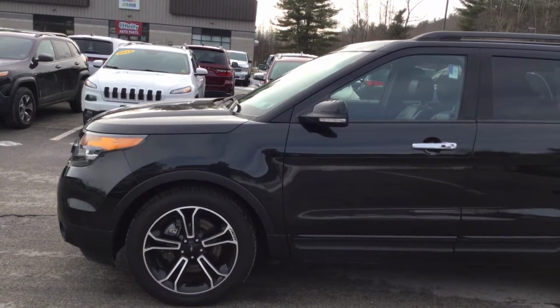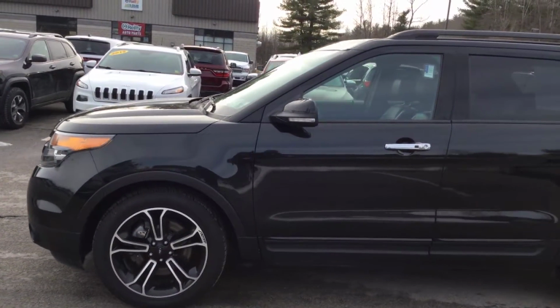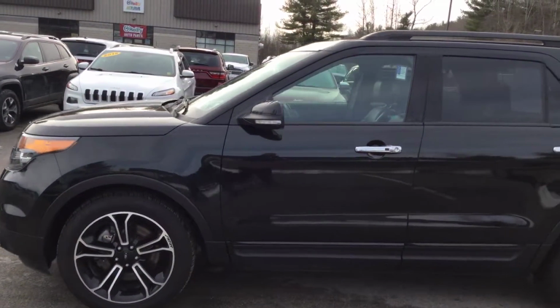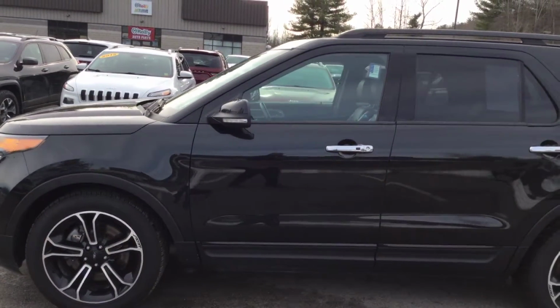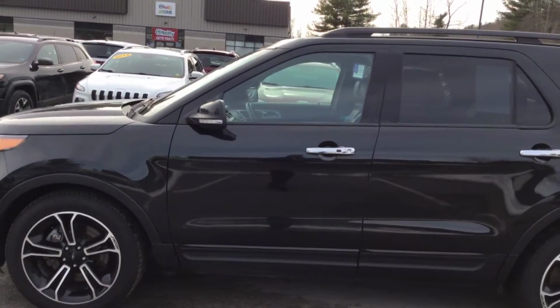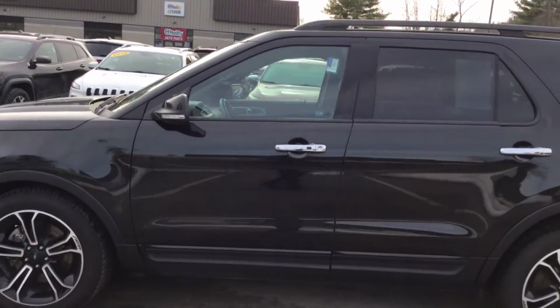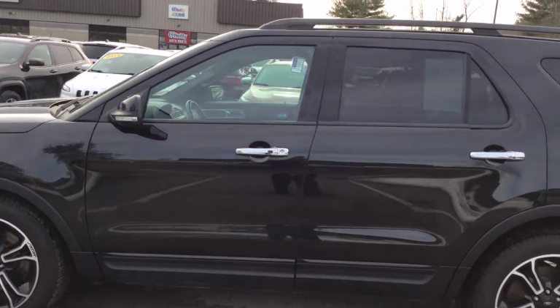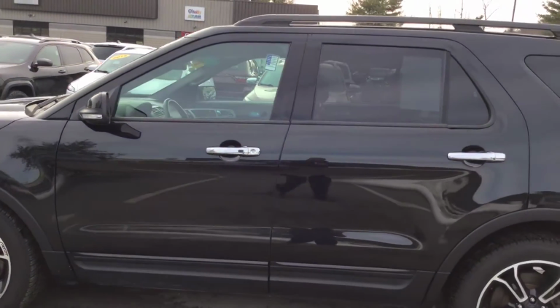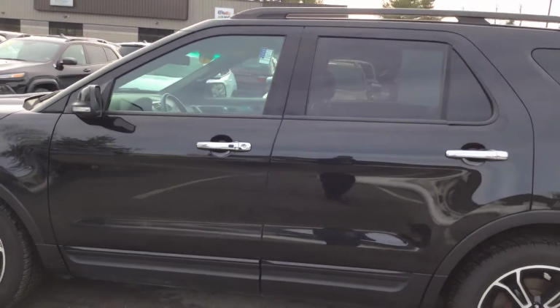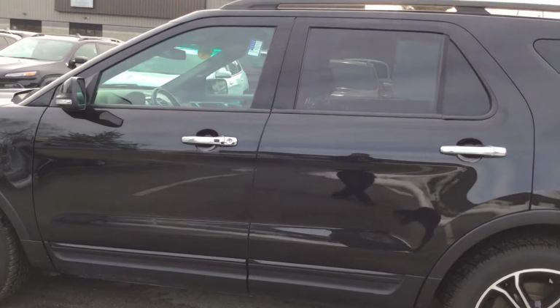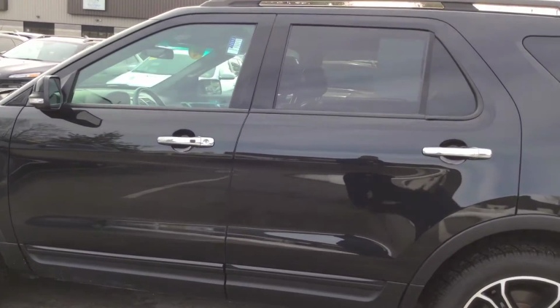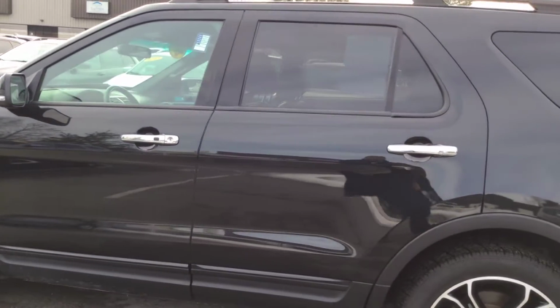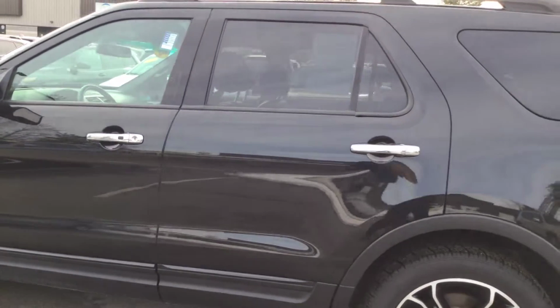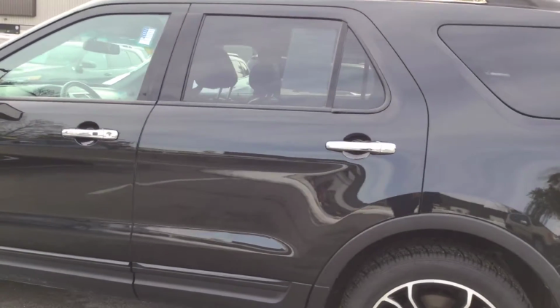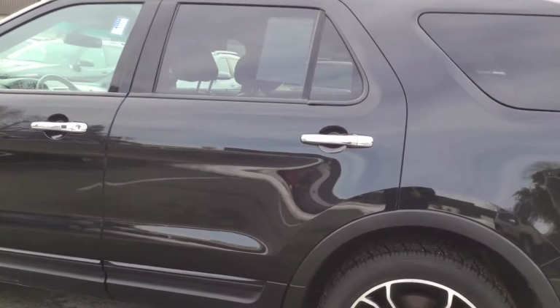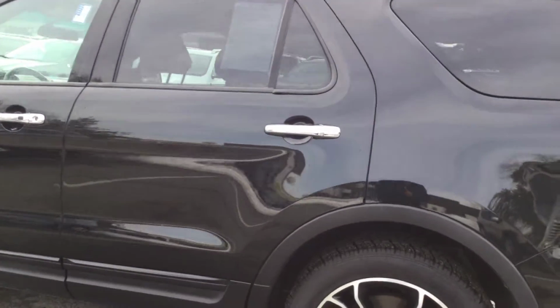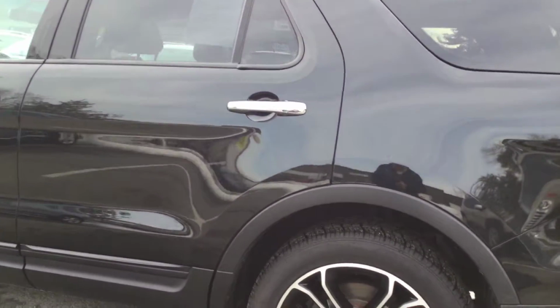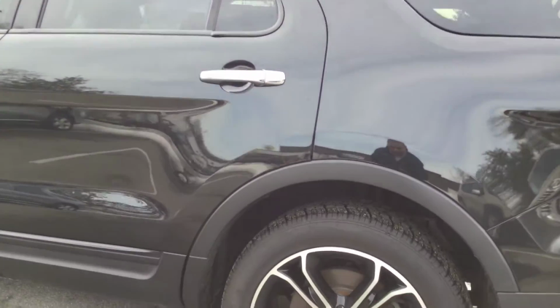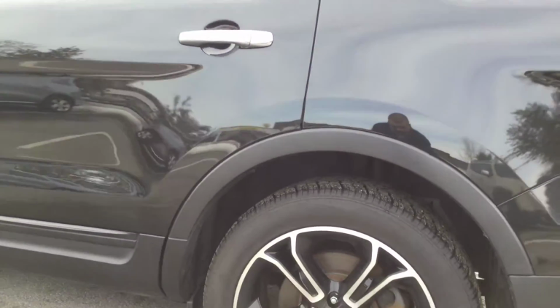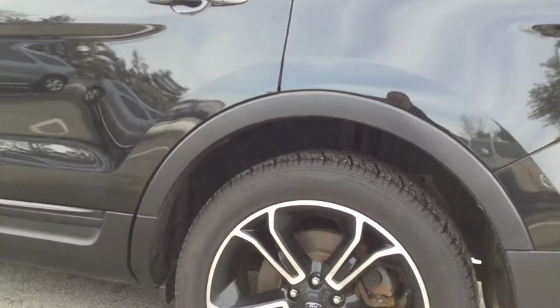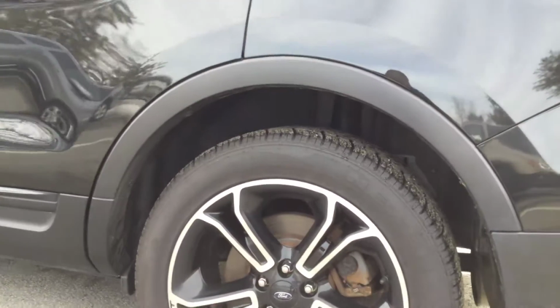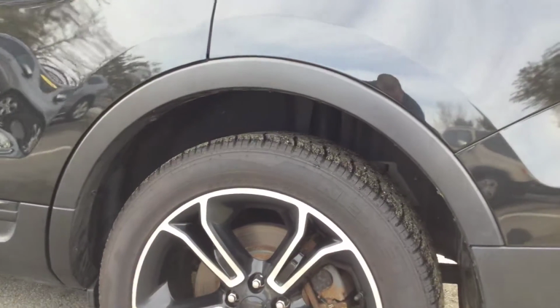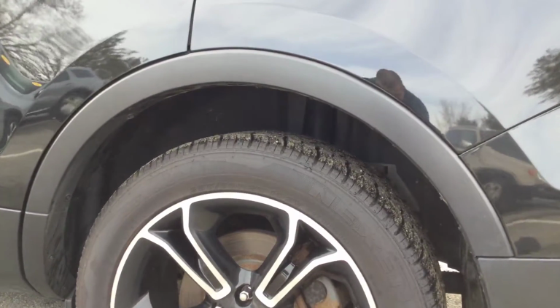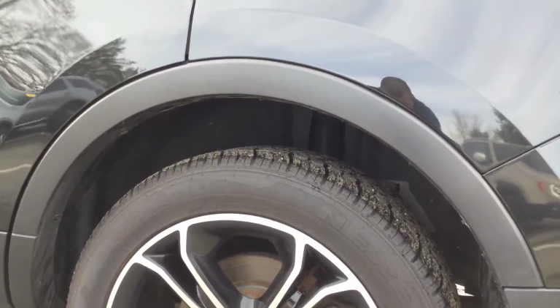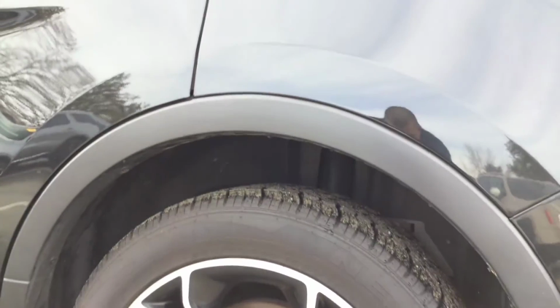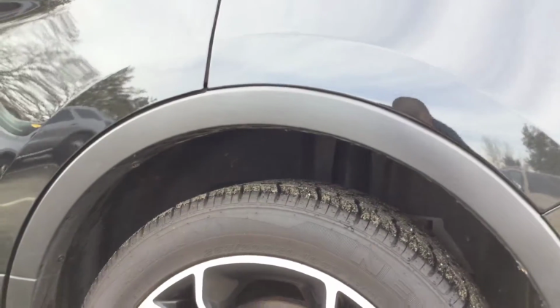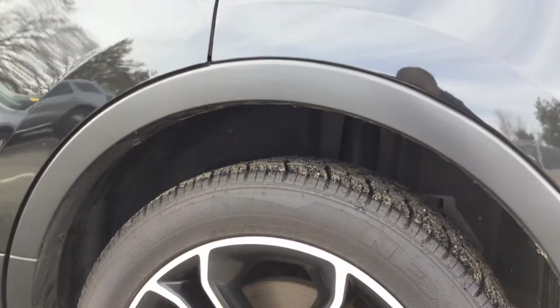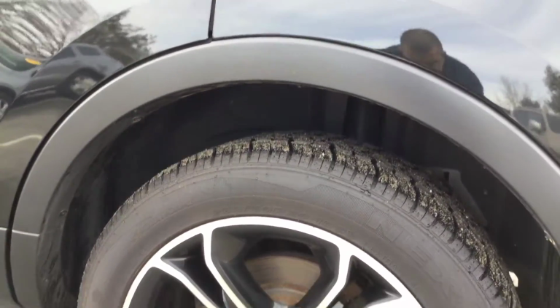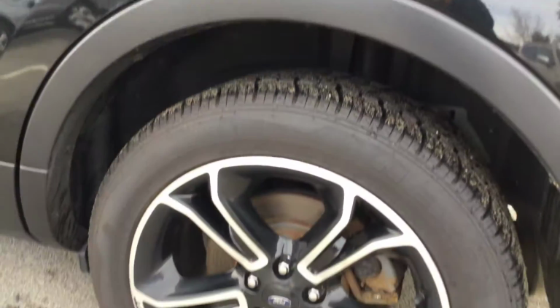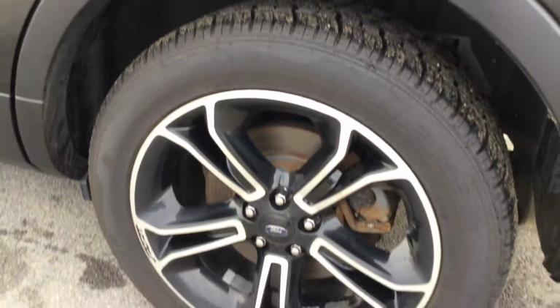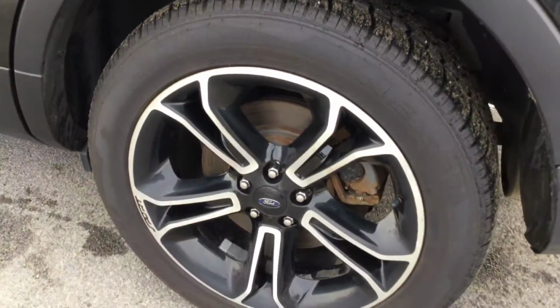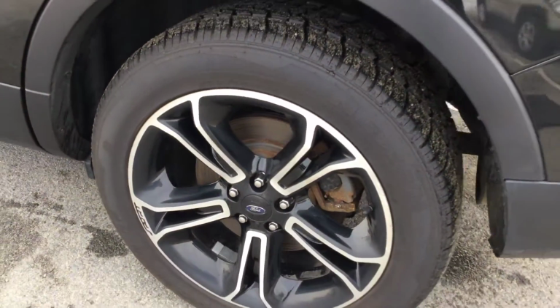The Sport has a lot of nice features, including body-colored moldings on the side, upgraded wheel package, and recent tires — all in great shape. Check out the tread there.